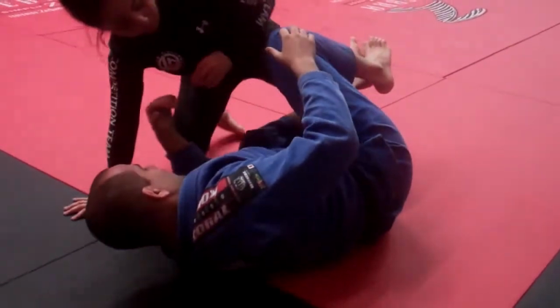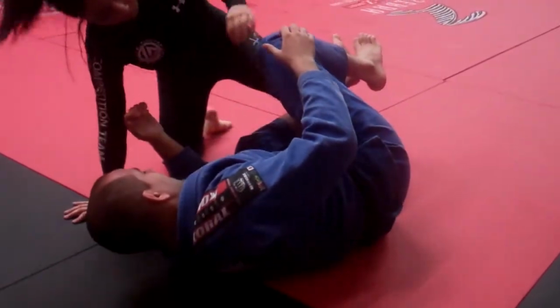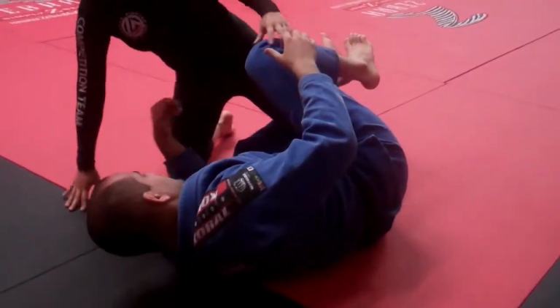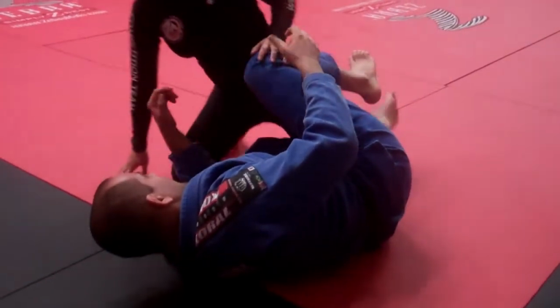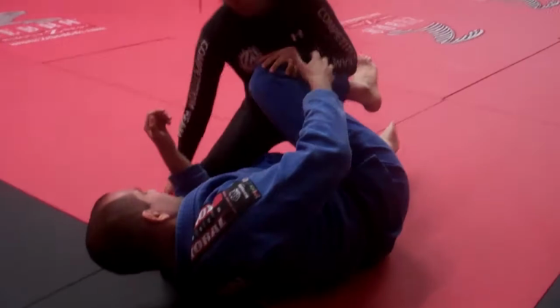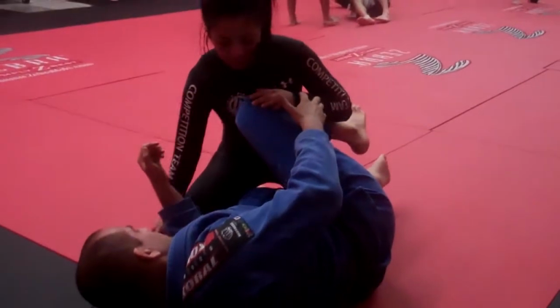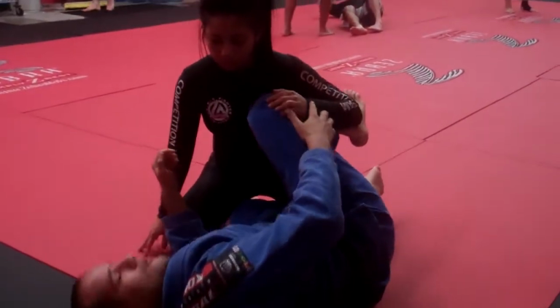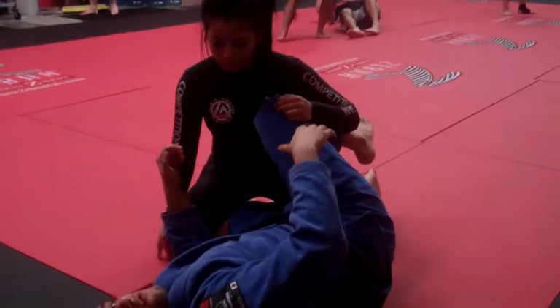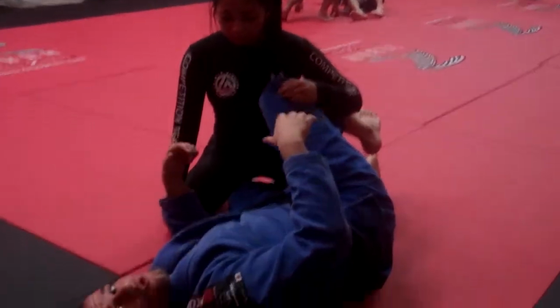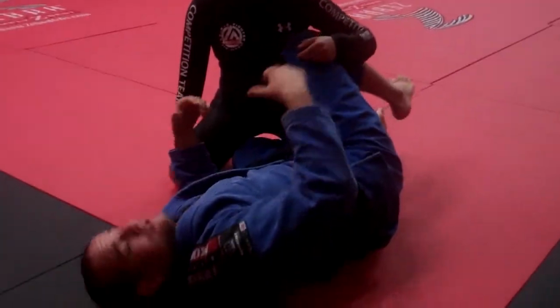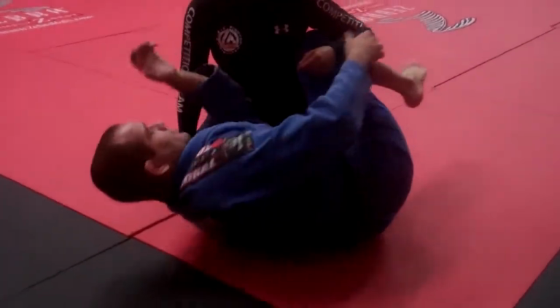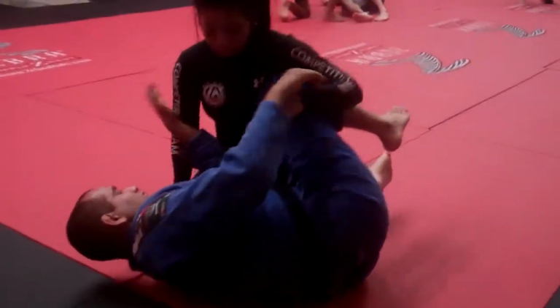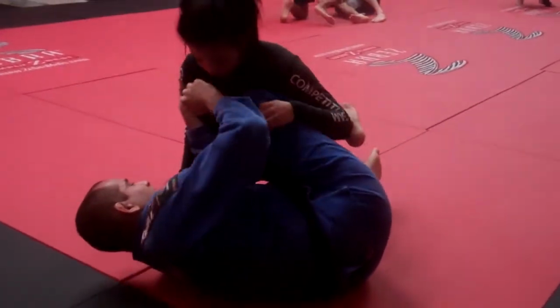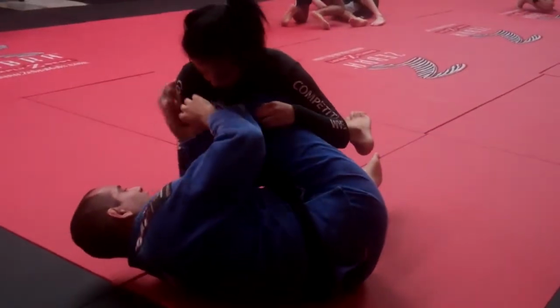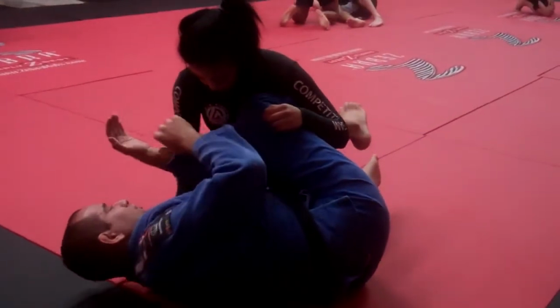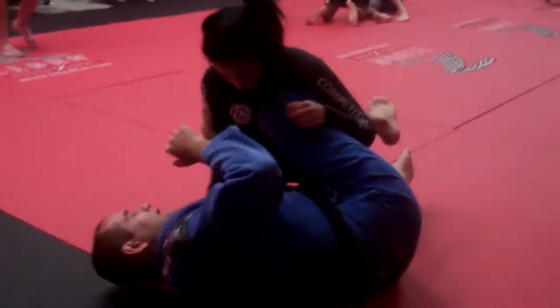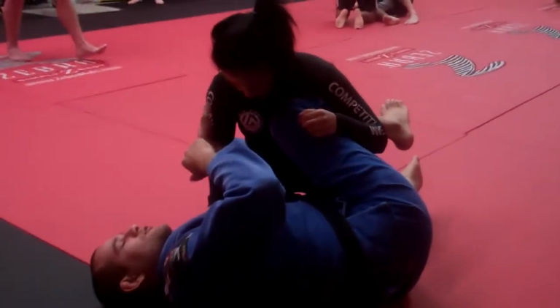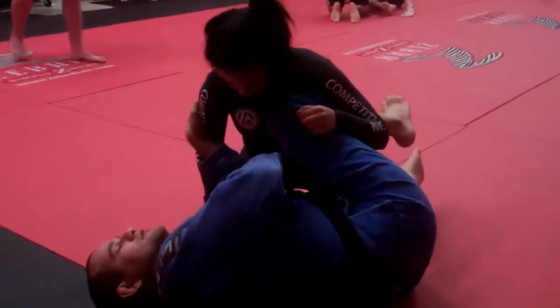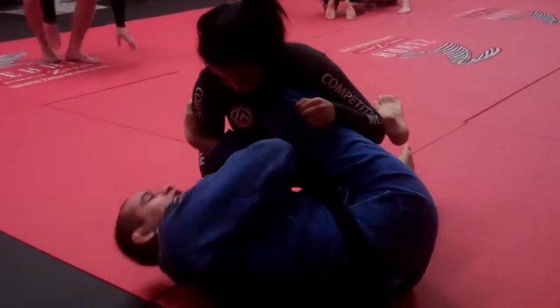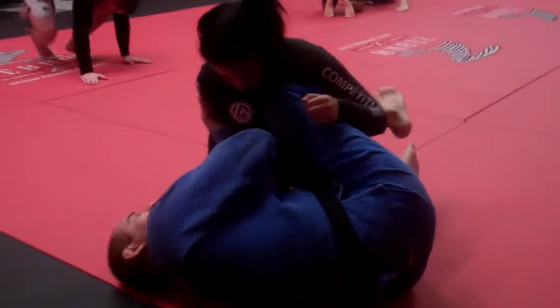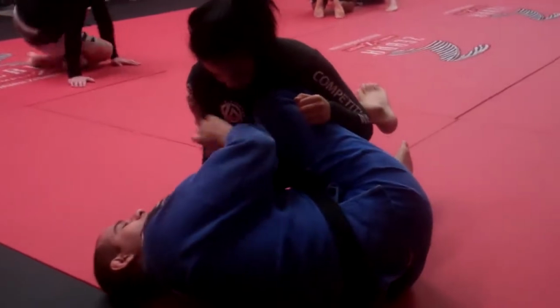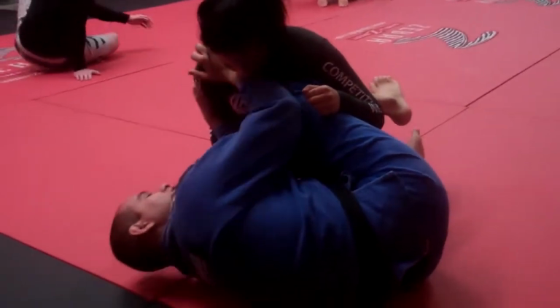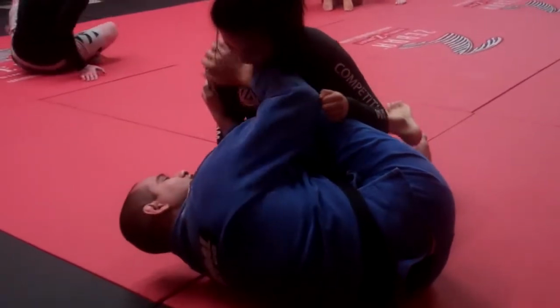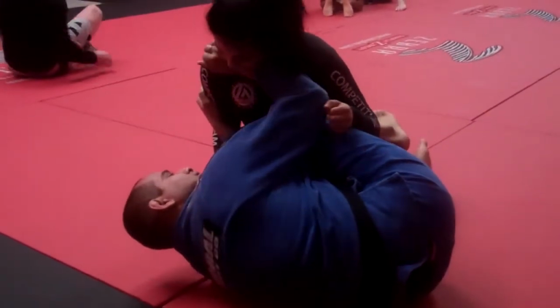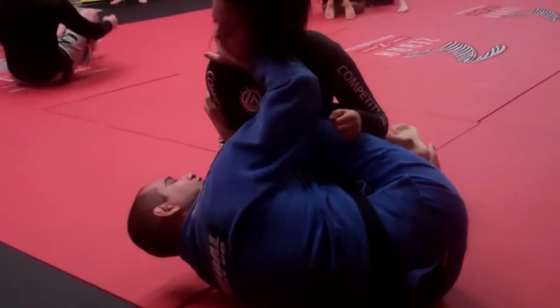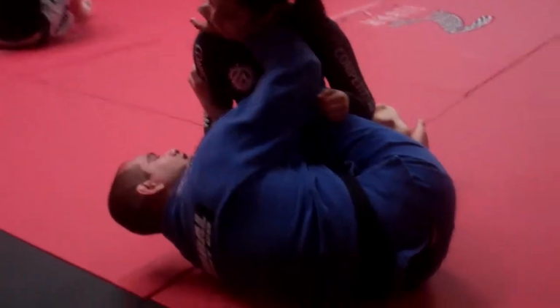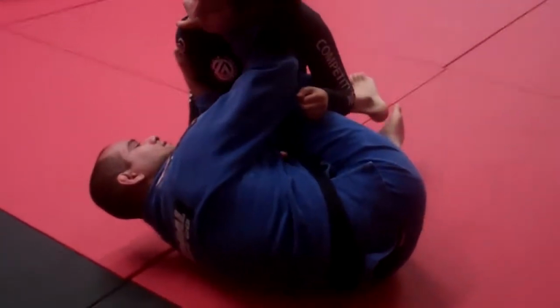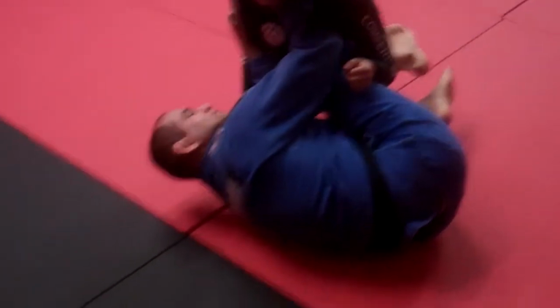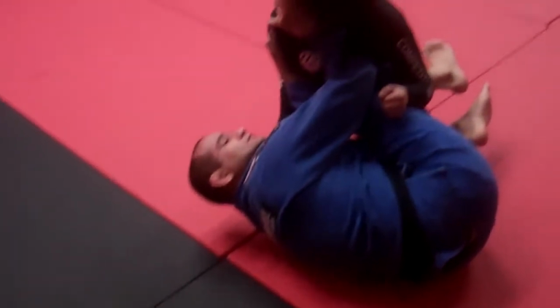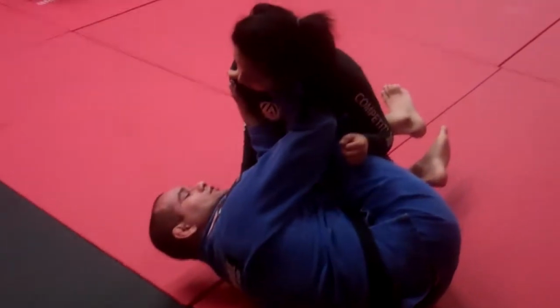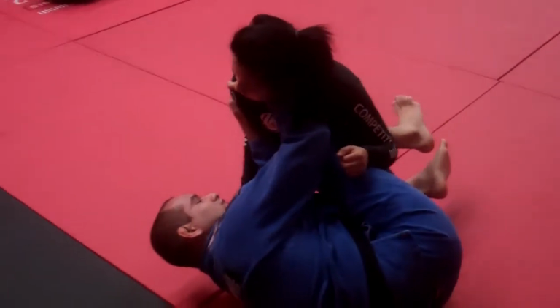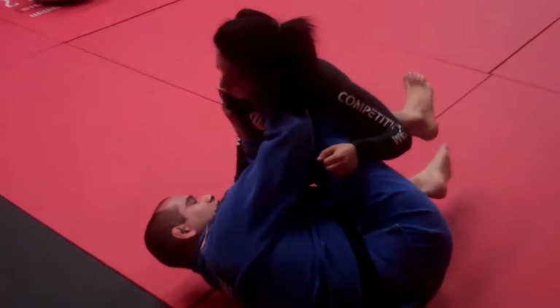What I like to do is start half guard like this — your head on the triceps. I'm having my elbow touch her, my forearm is on her here.